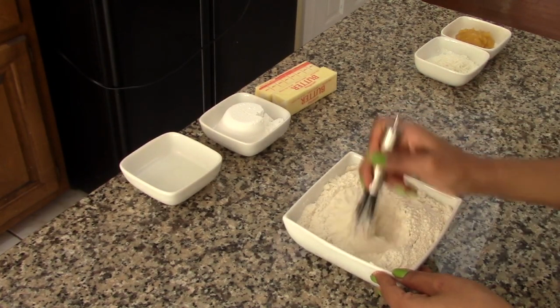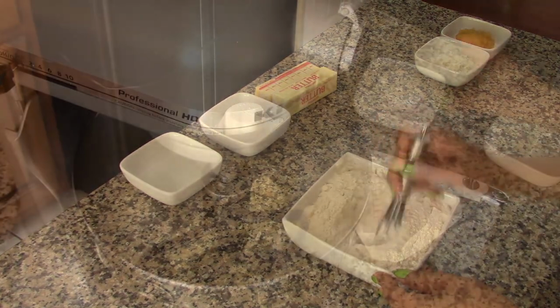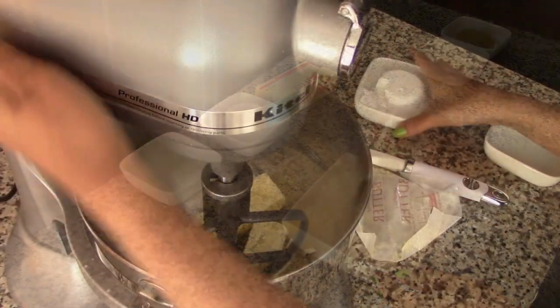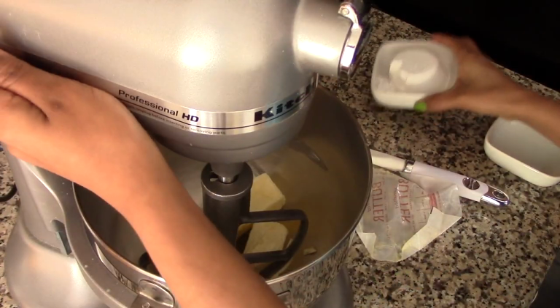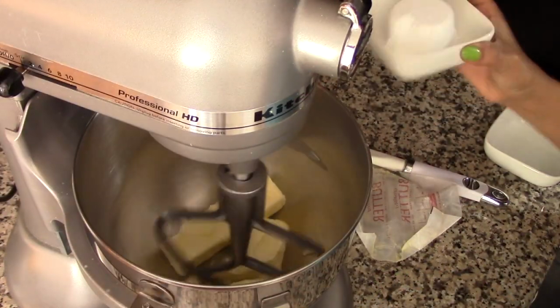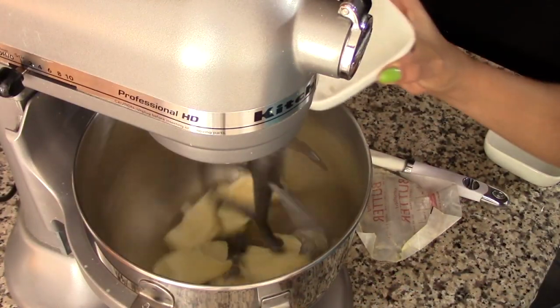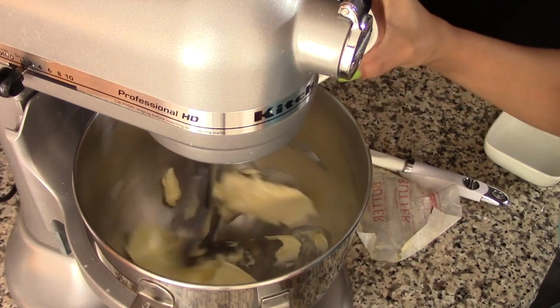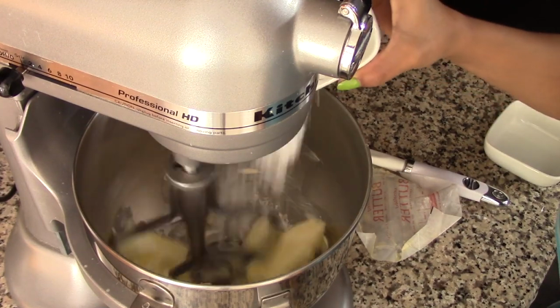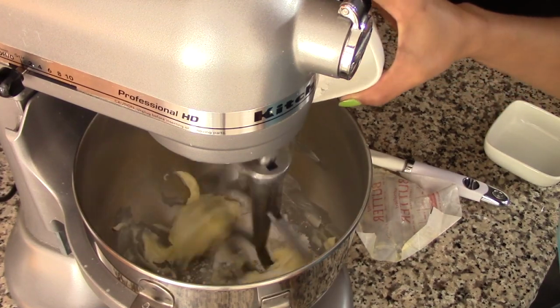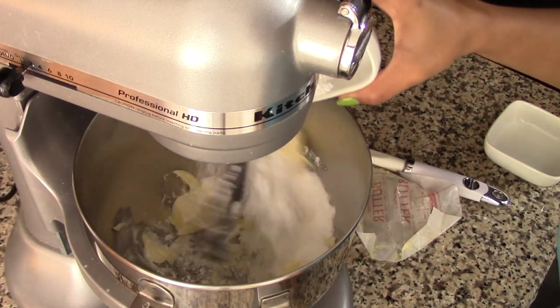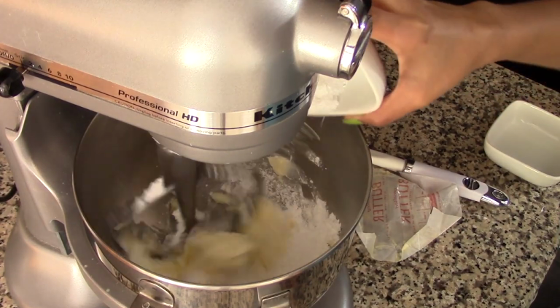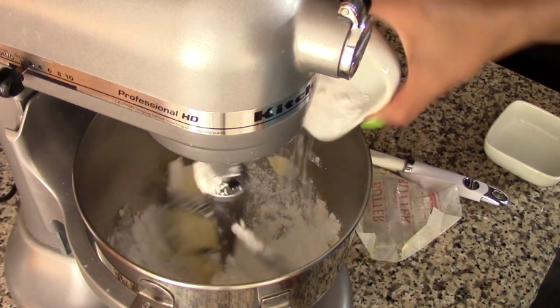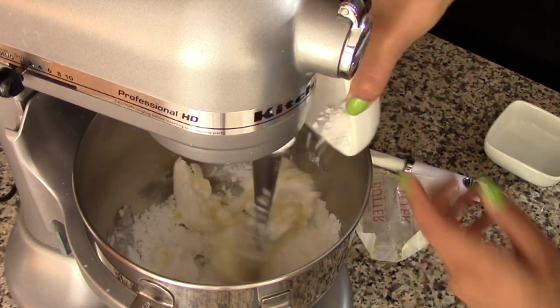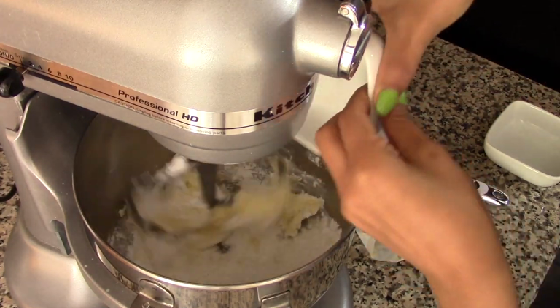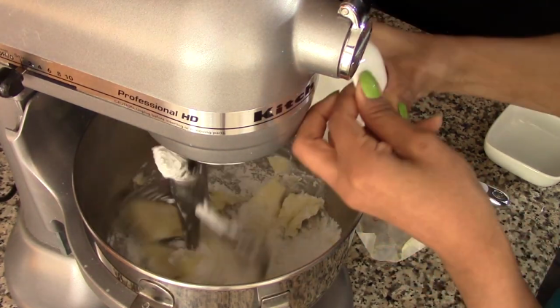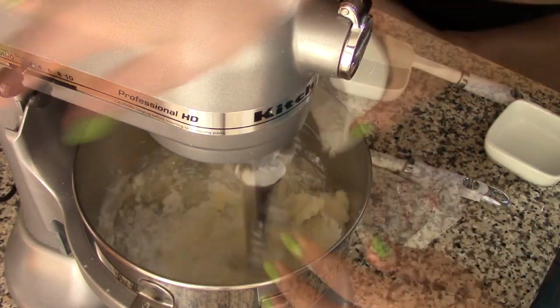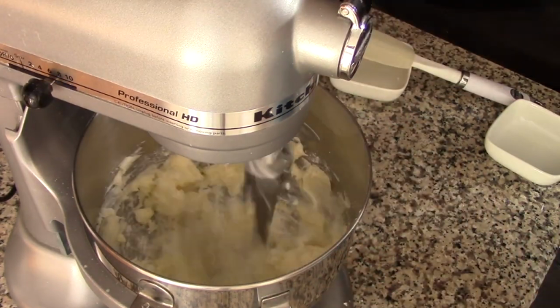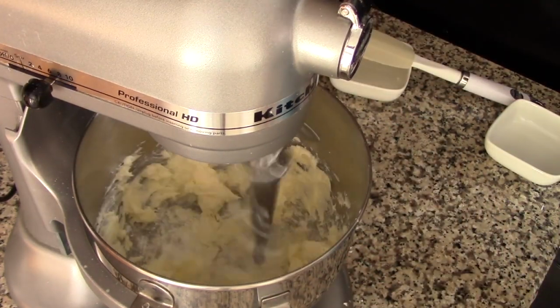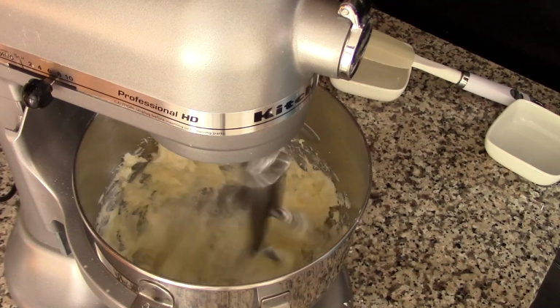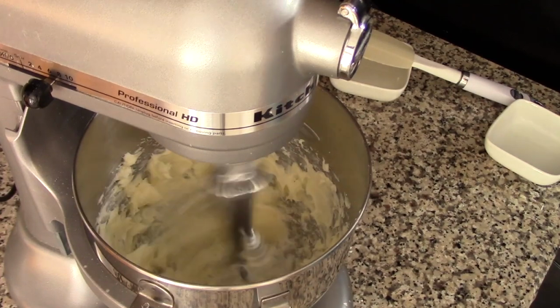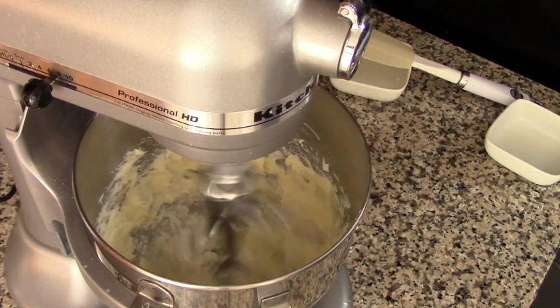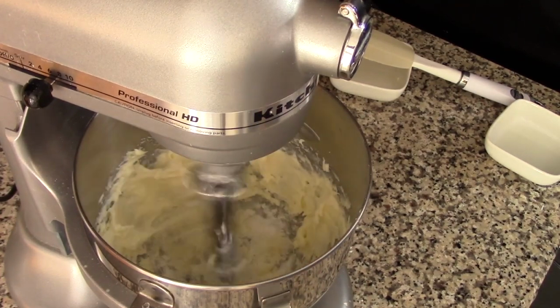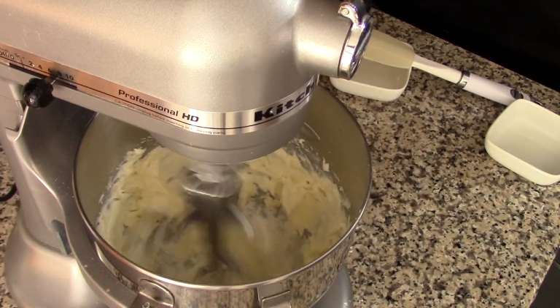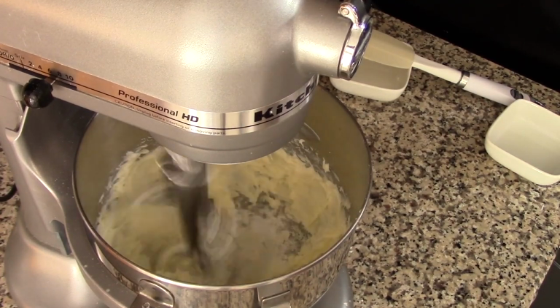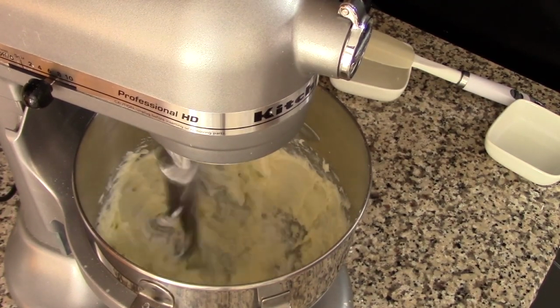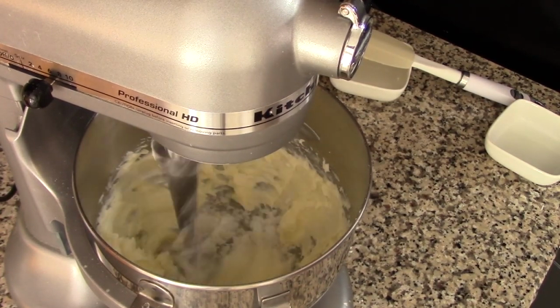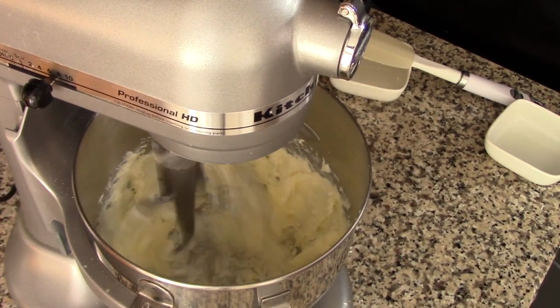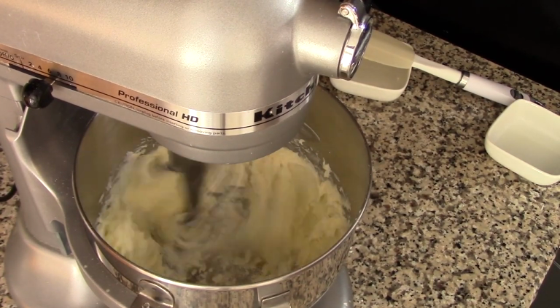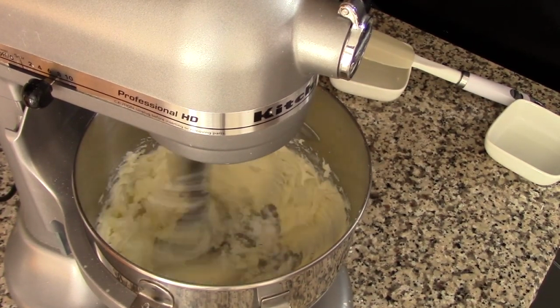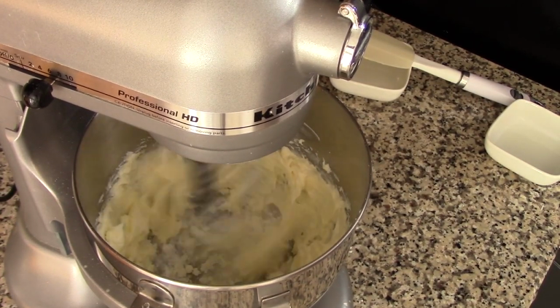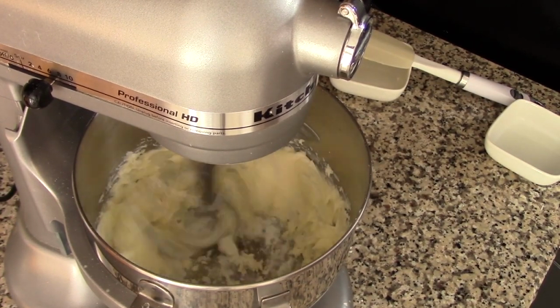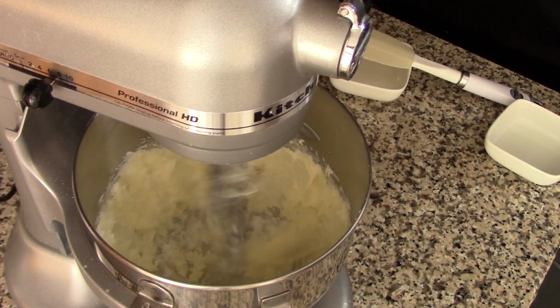Now in an electric mixer on high speed, mix the butter with the sugar for about two minutes or until well combined and creamy. Remember, for this recipe the butter needs to be softened, so let it soften a little bit before using it.